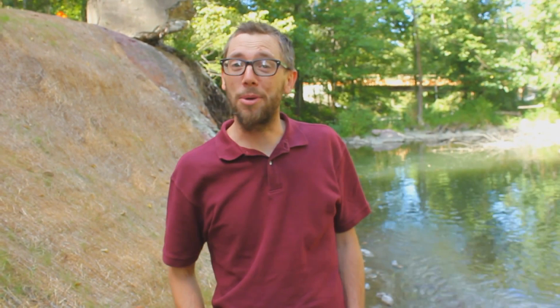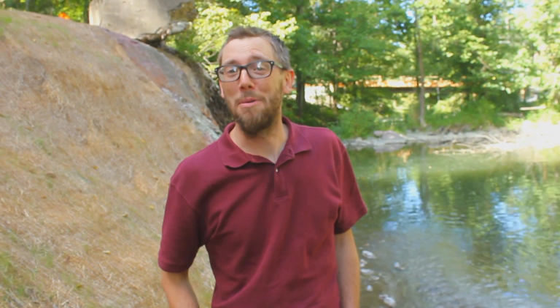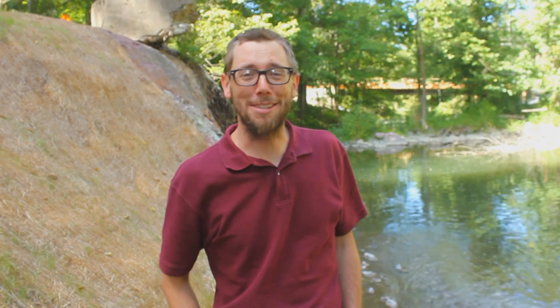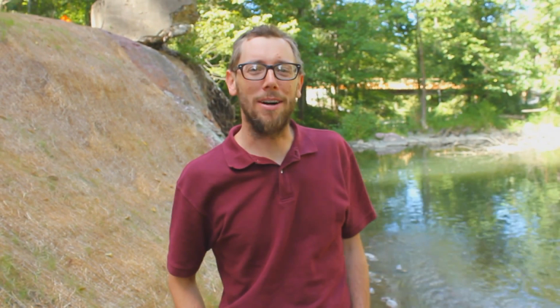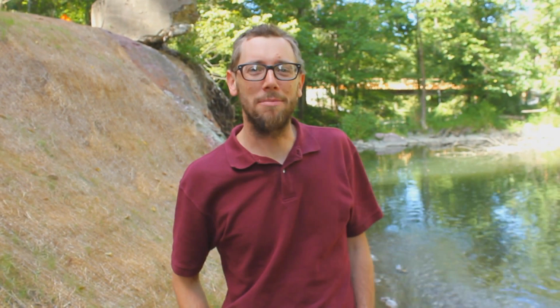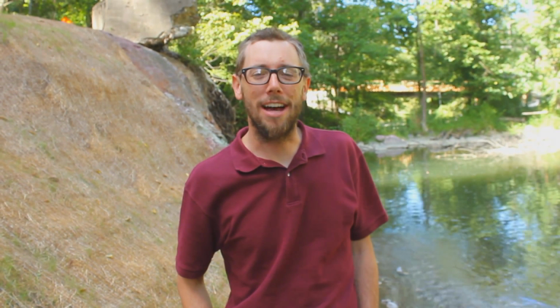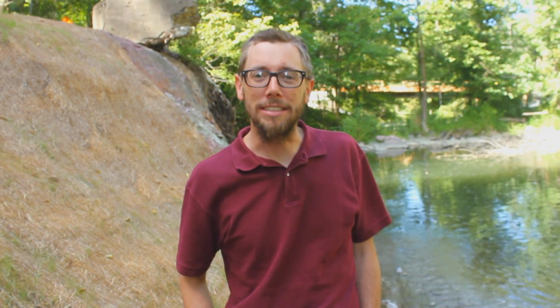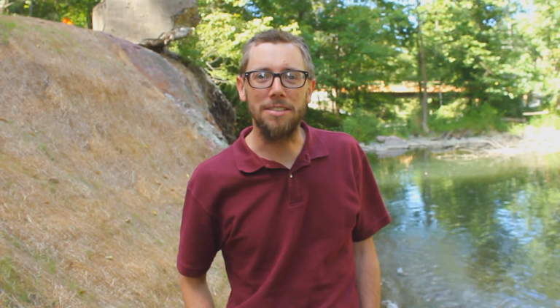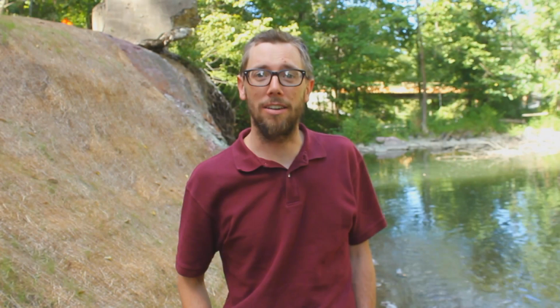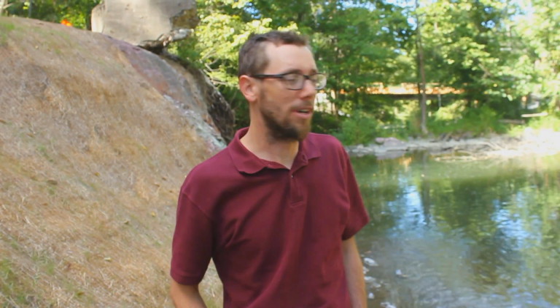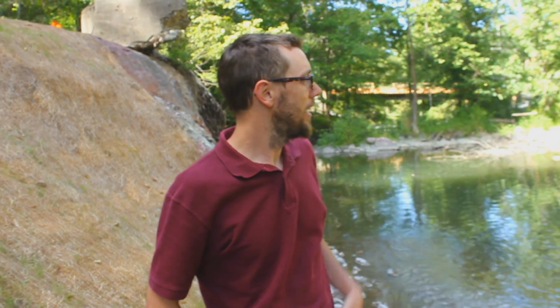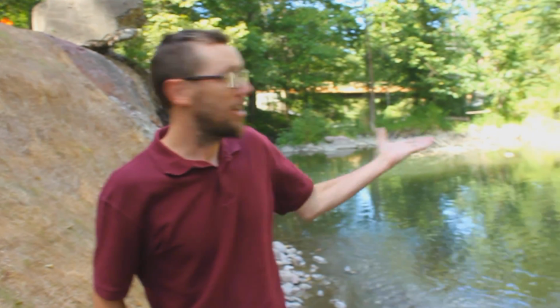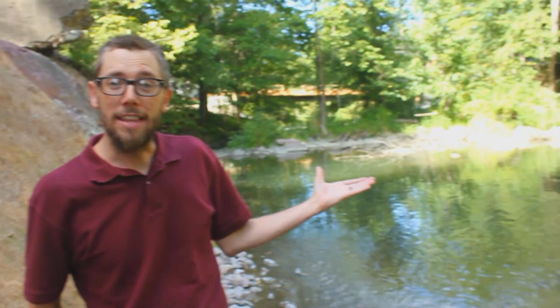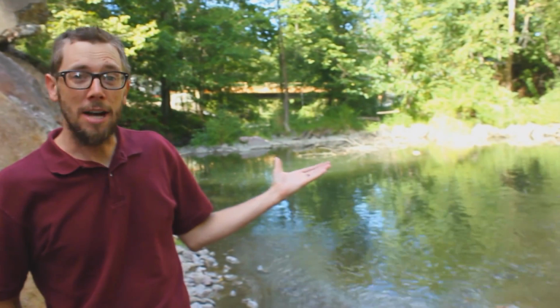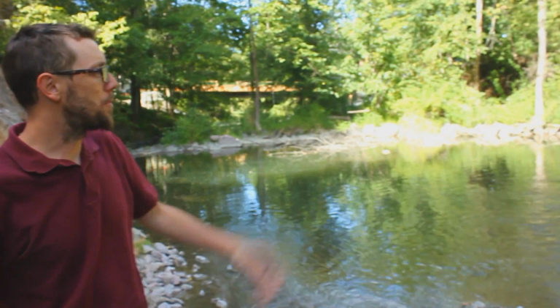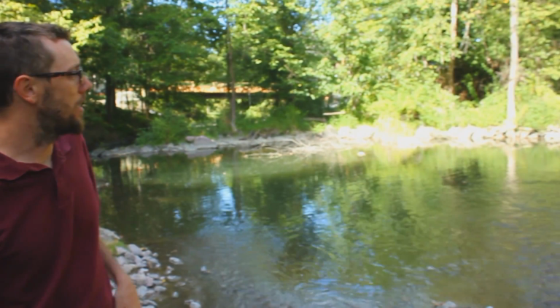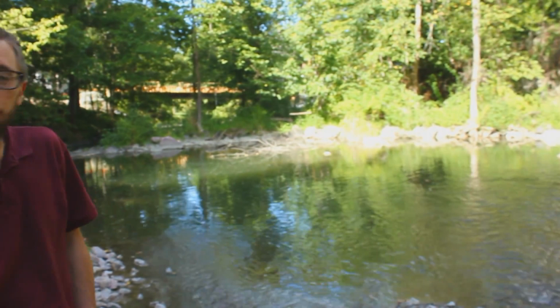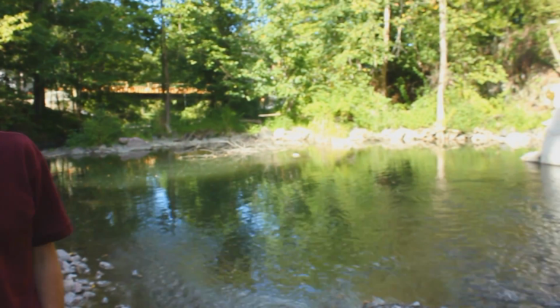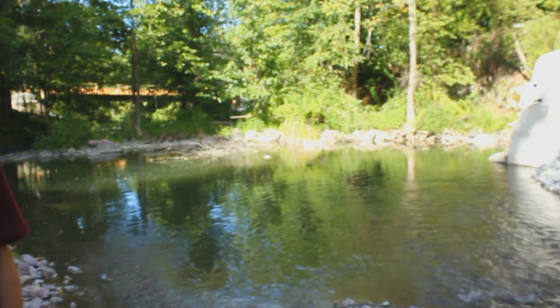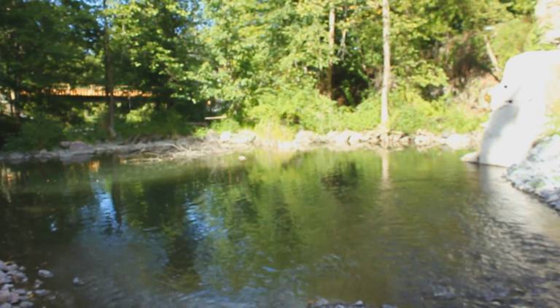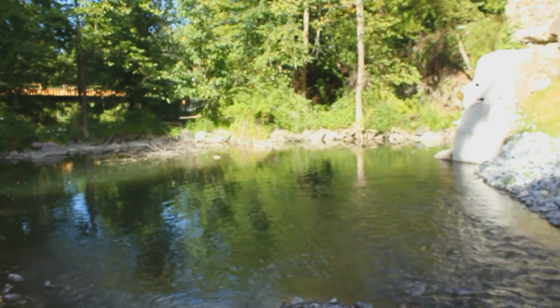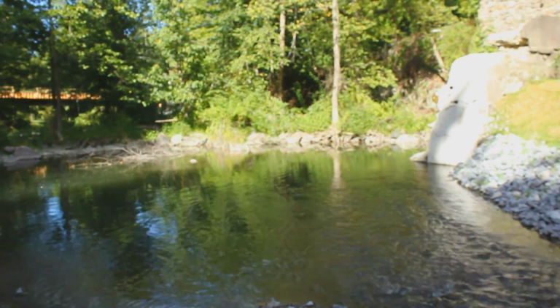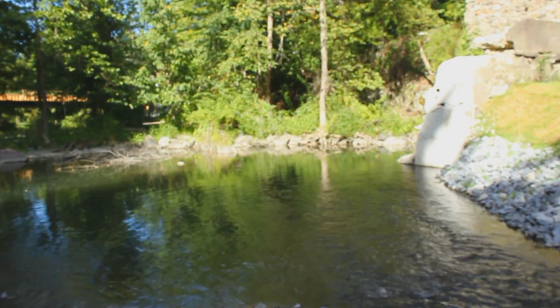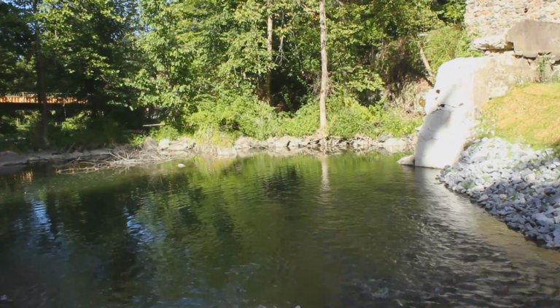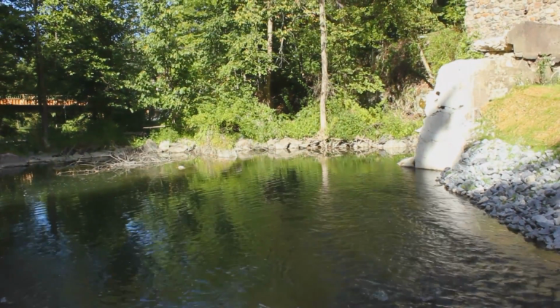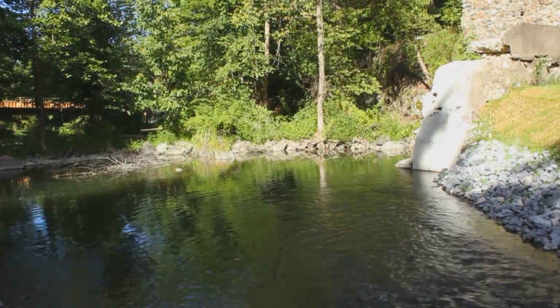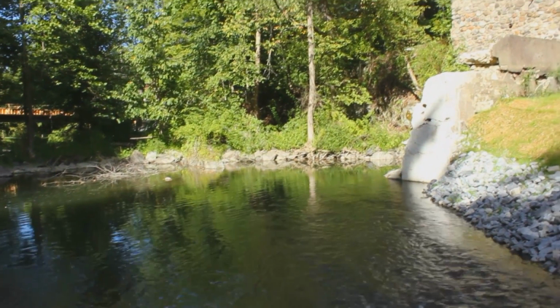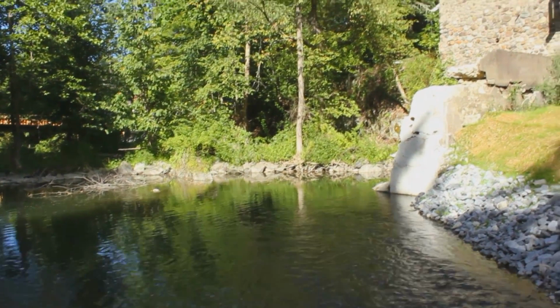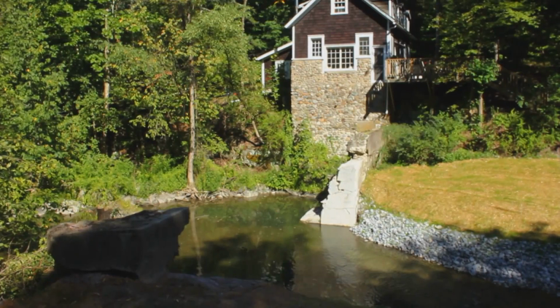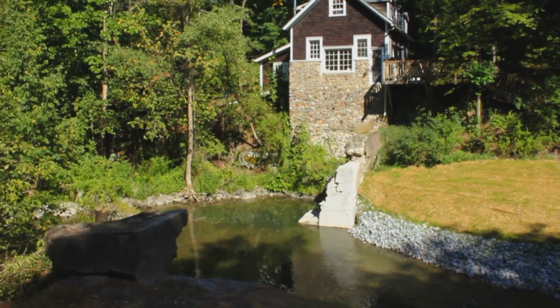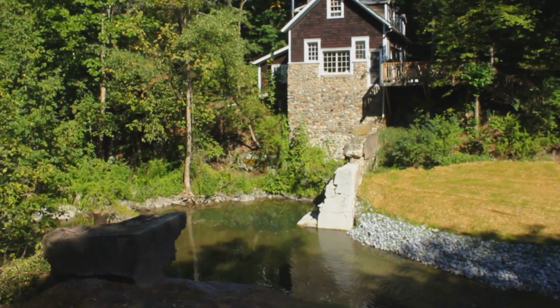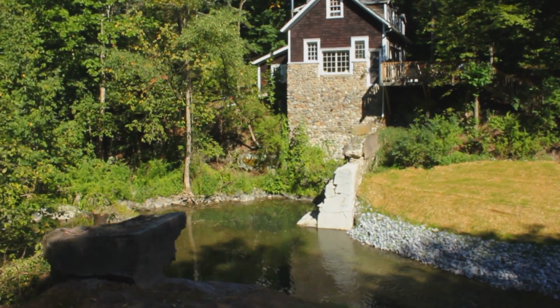Here we are back at the Chapon Dam in the town of Plinton, Dutchess County, New York. The dam has been removed by the great work of Dutchess County Soil and Water Conservation District and a couple of consultants and engineers that they hired to work with them.